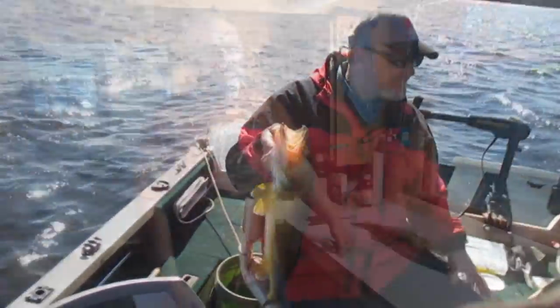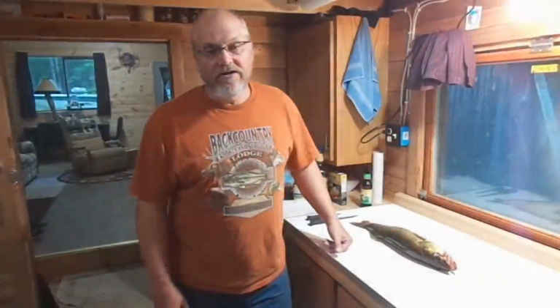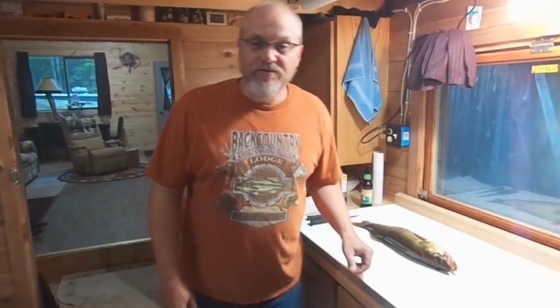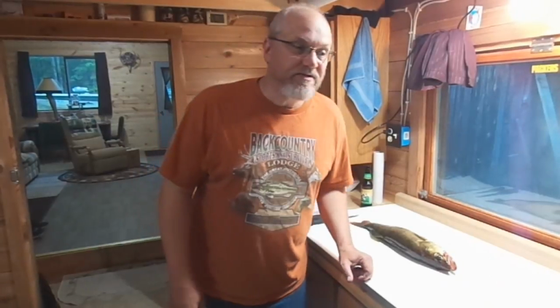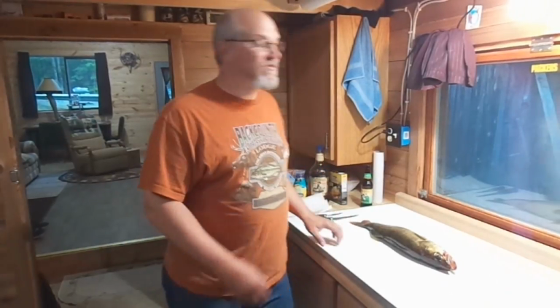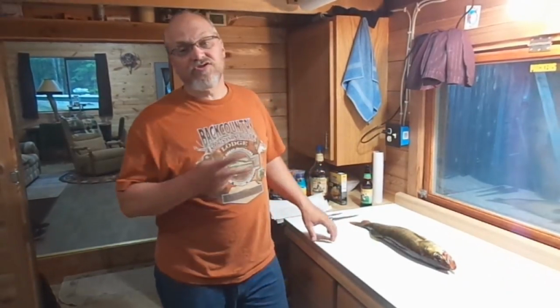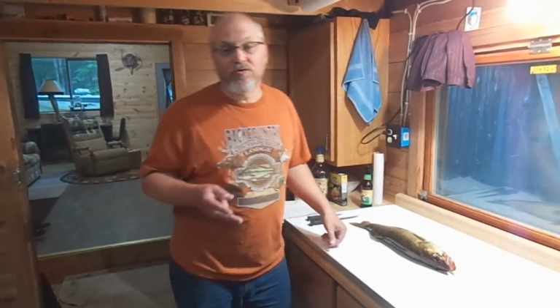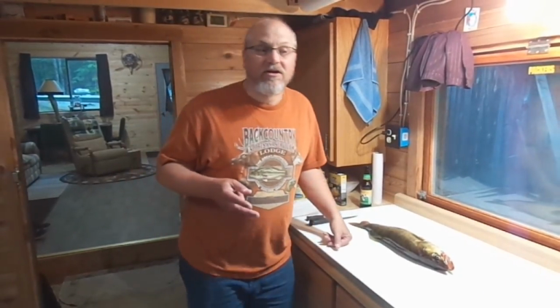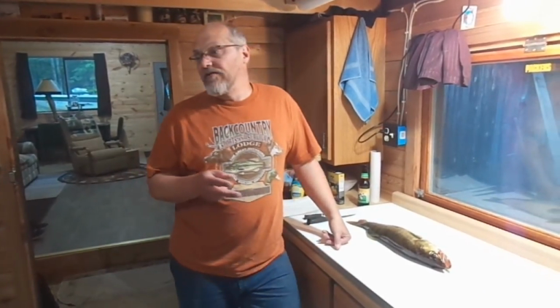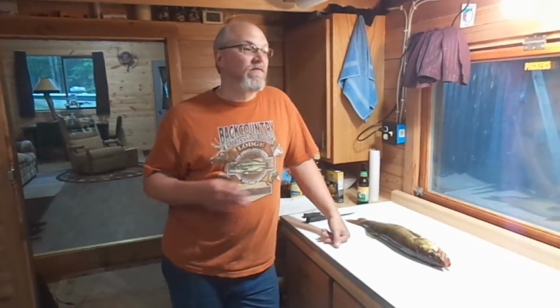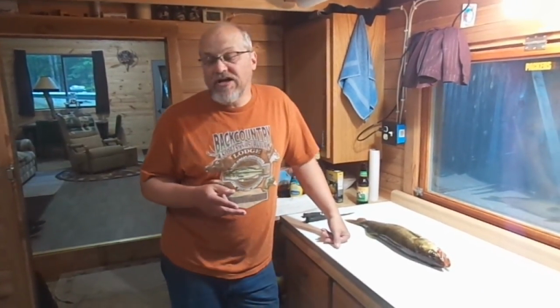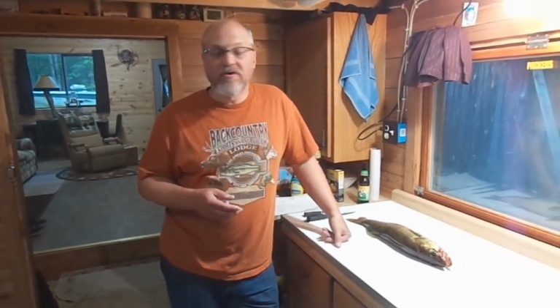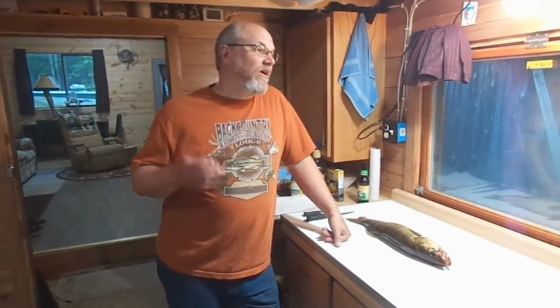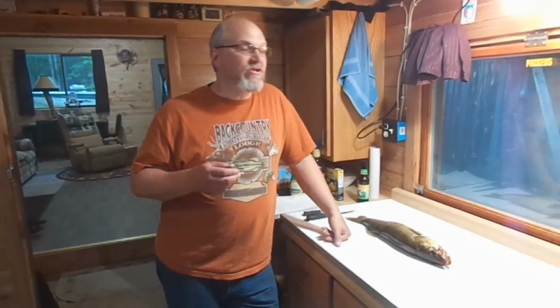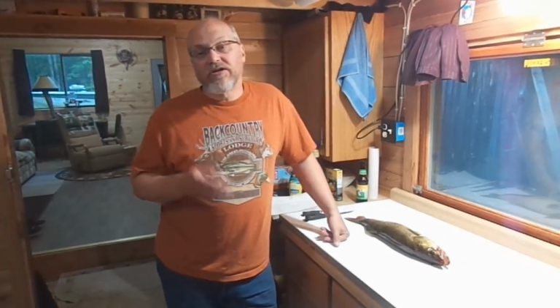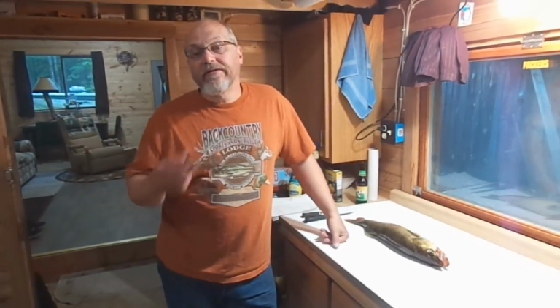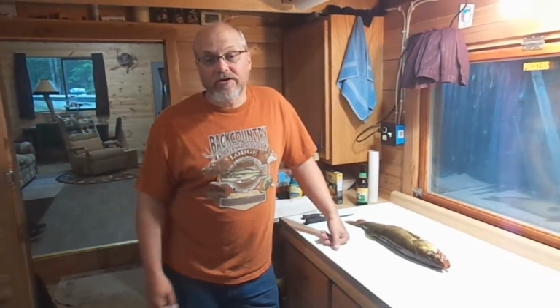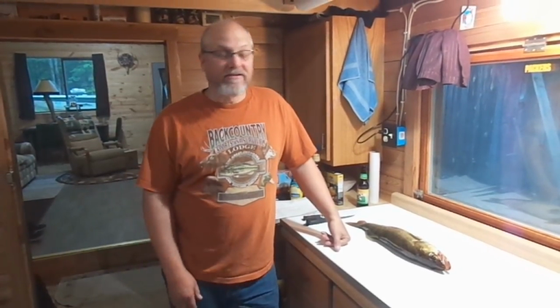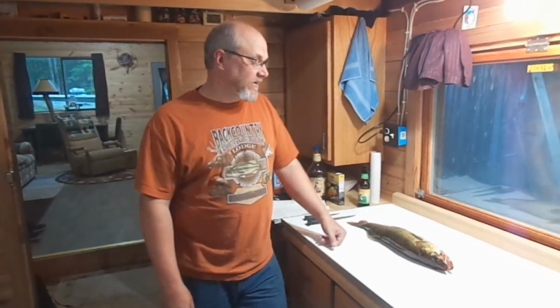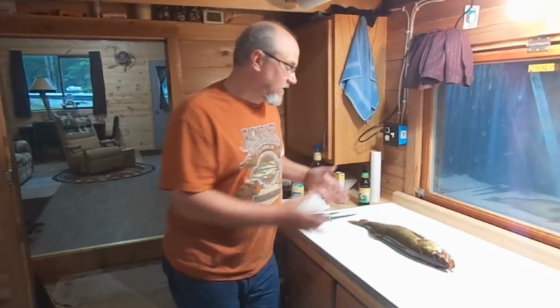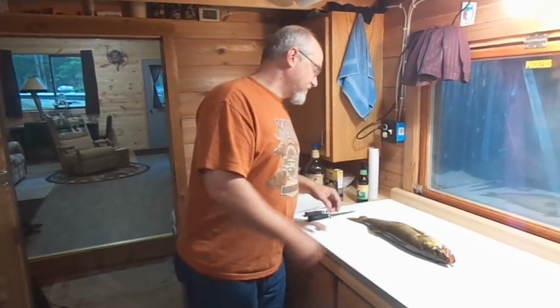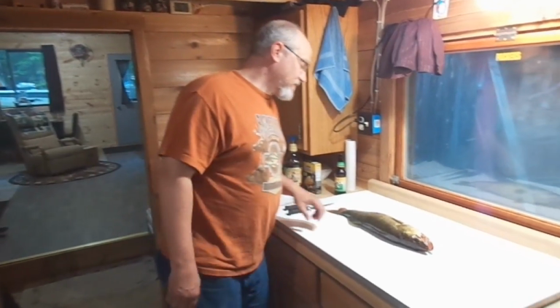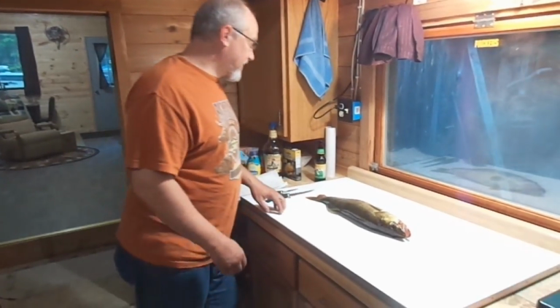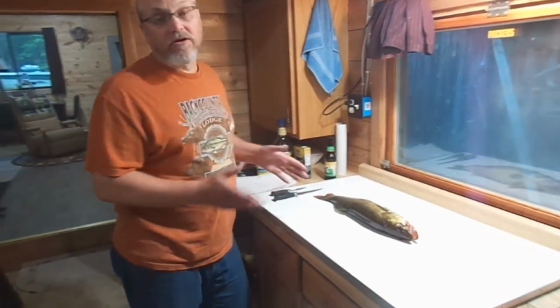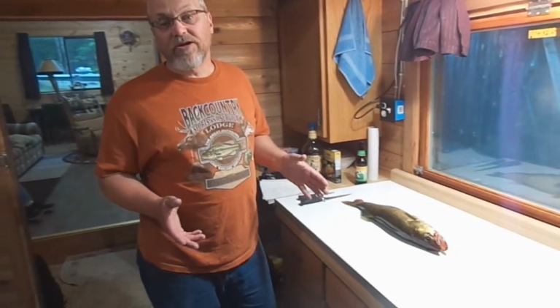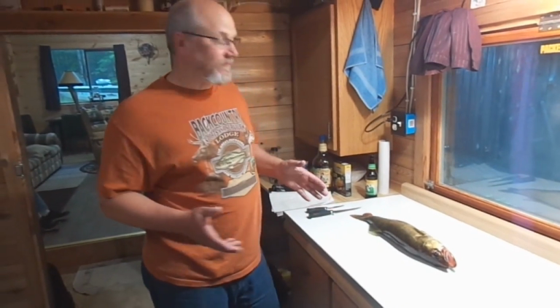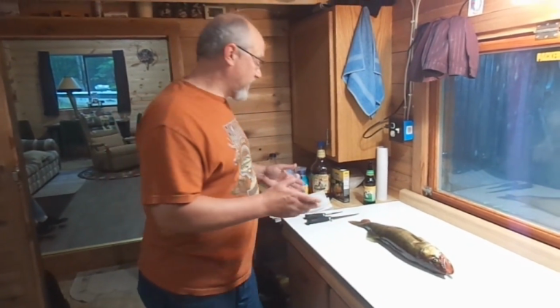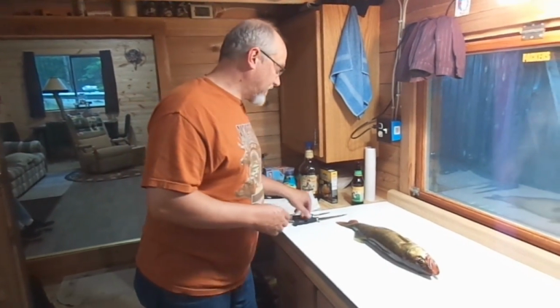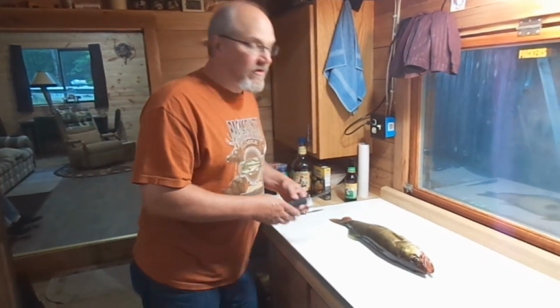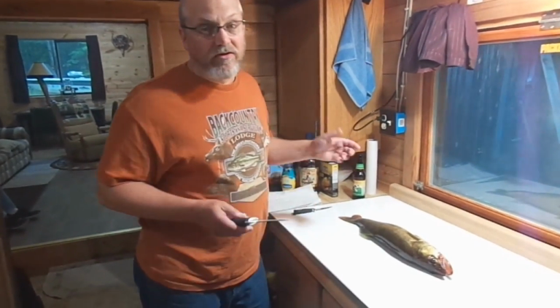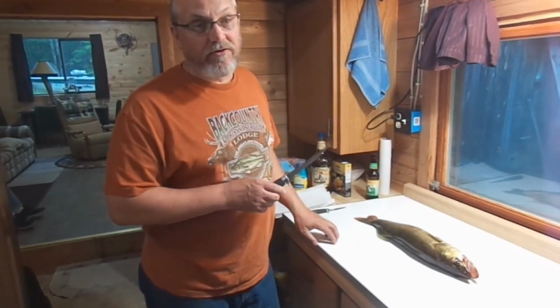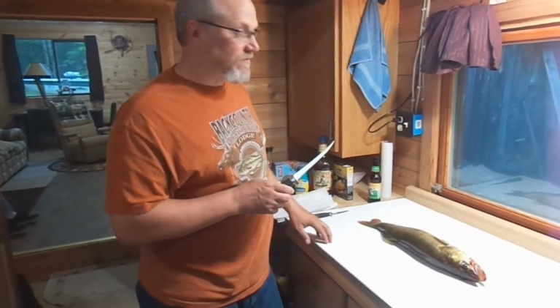All right, outdoor YouTubers. This is phase two of the fish camp catch, clean, and cook. We've got ourselves a decent walleye here. I'm going to clean them up and it'll make for a great fish fry.